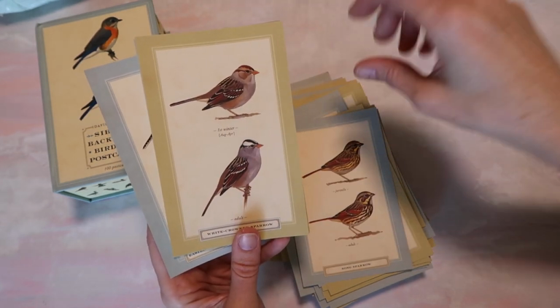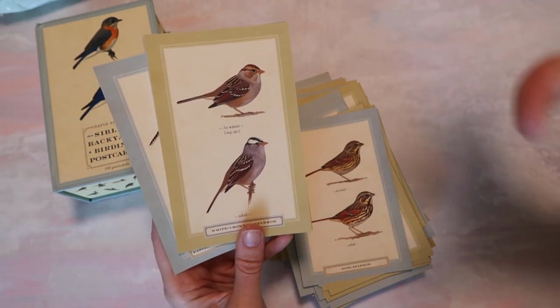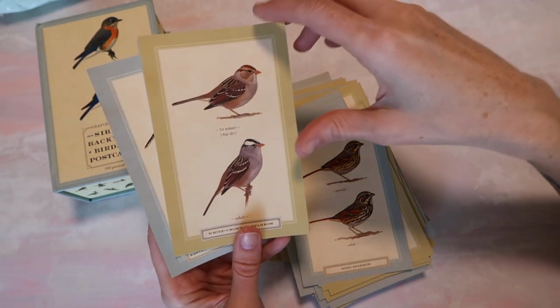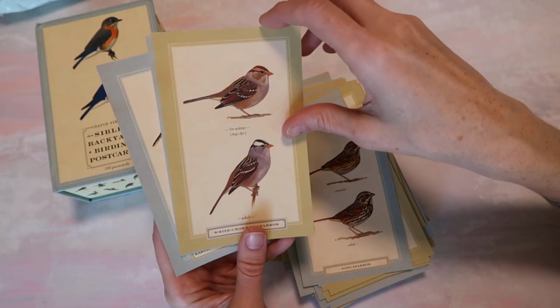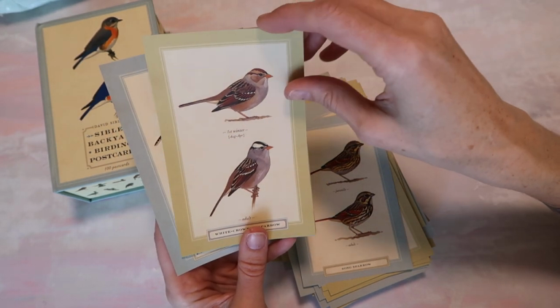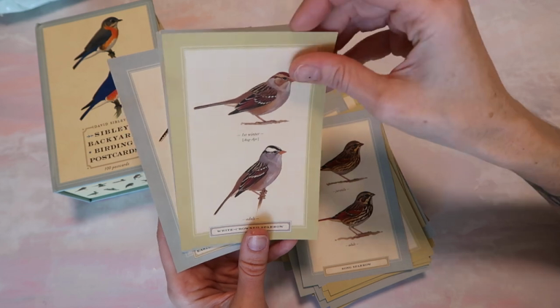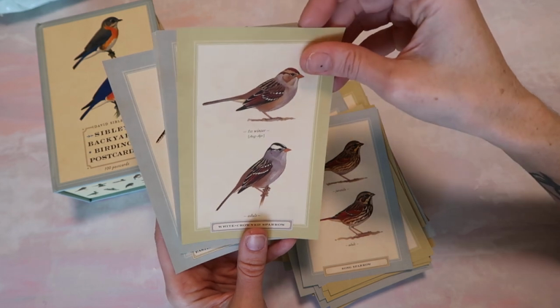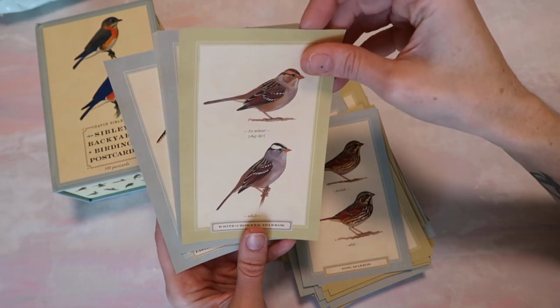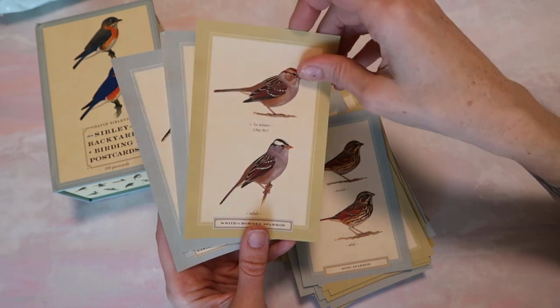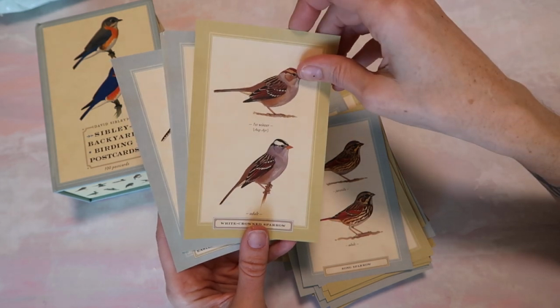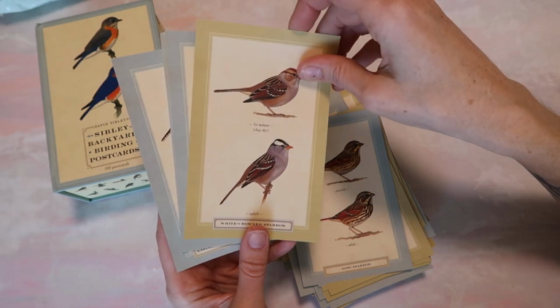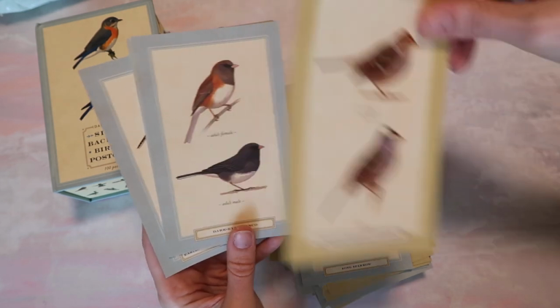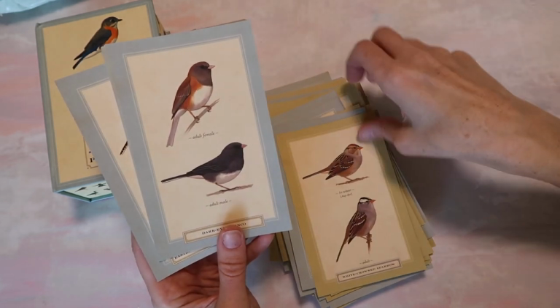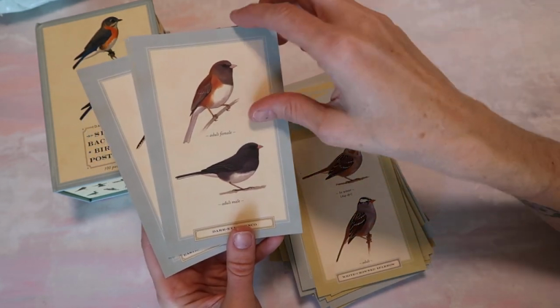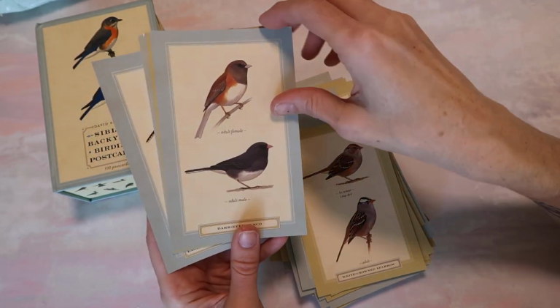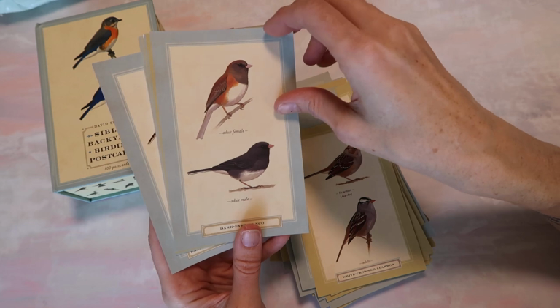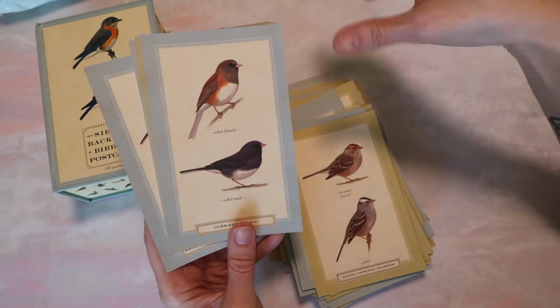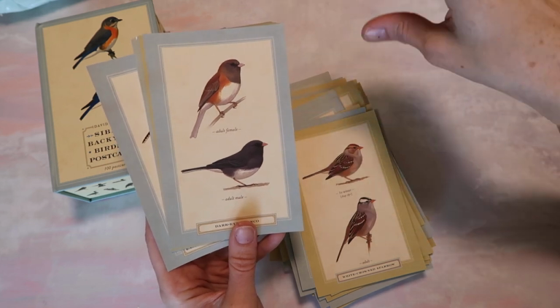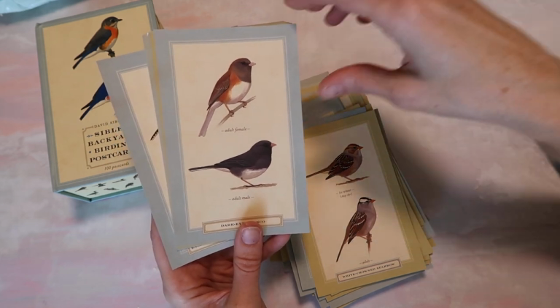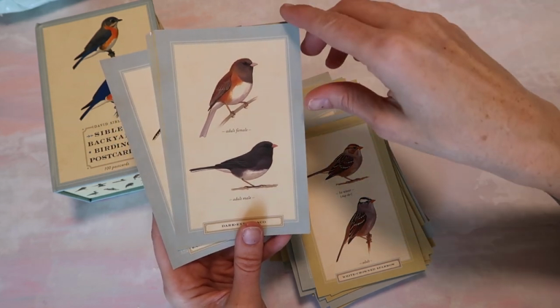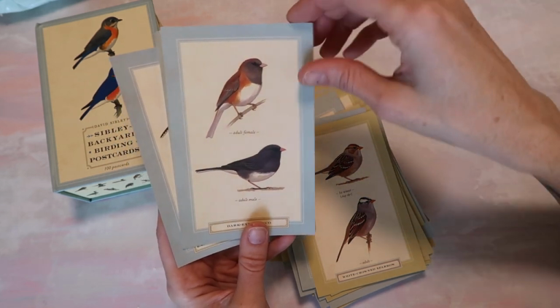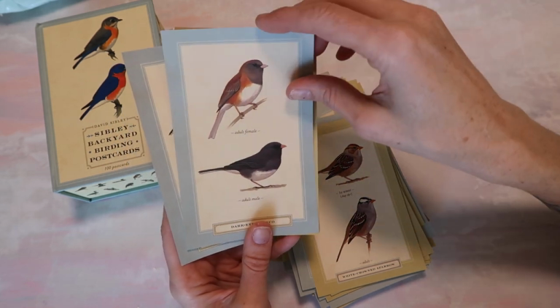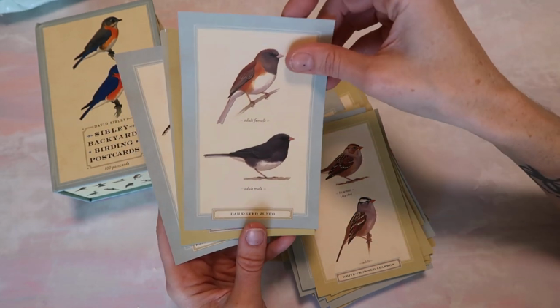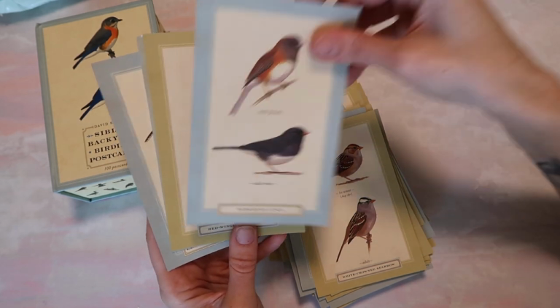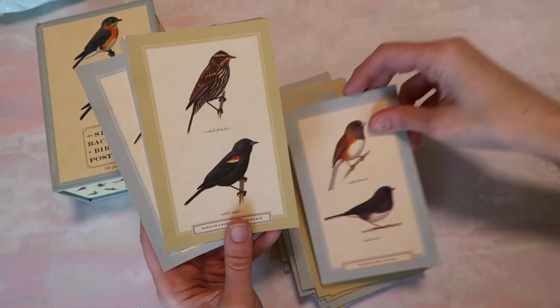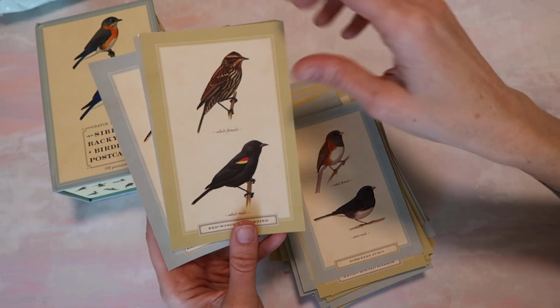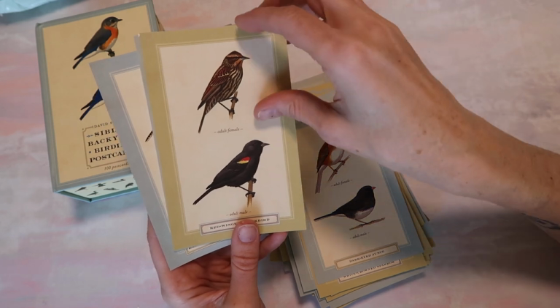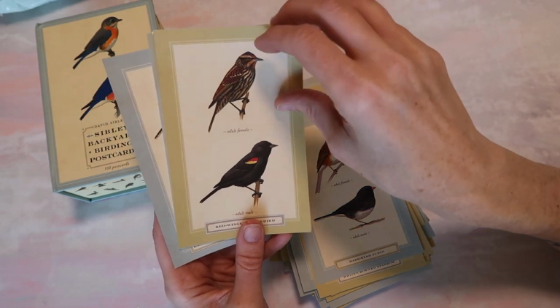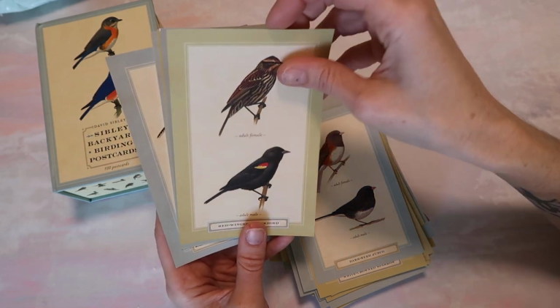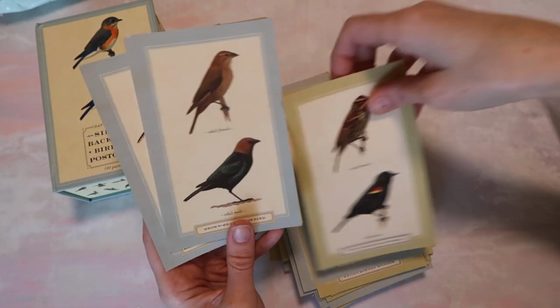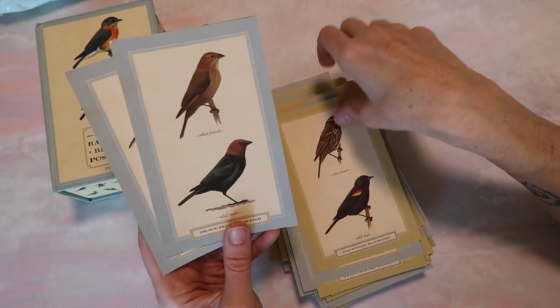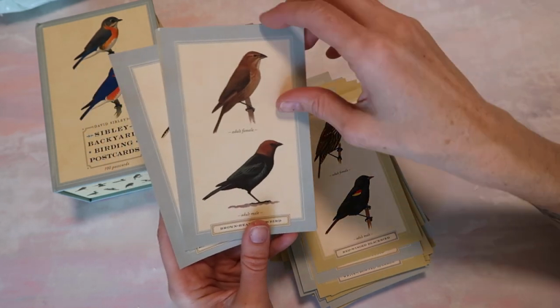I feel like some kind of art — I'm thinking of mandalas. Is that how you say it? Something with those types of shapes would work really well. I don't know, I'll have to look.